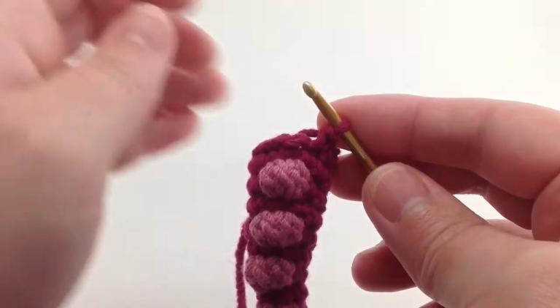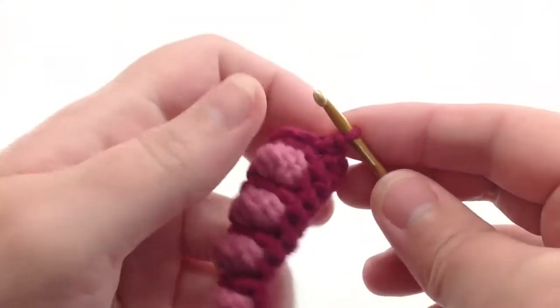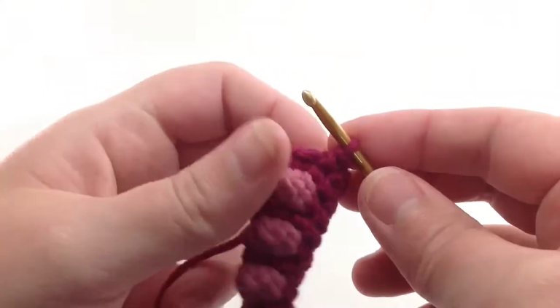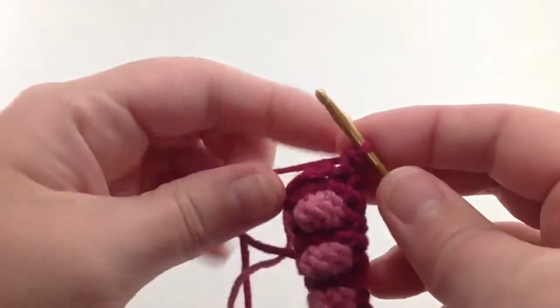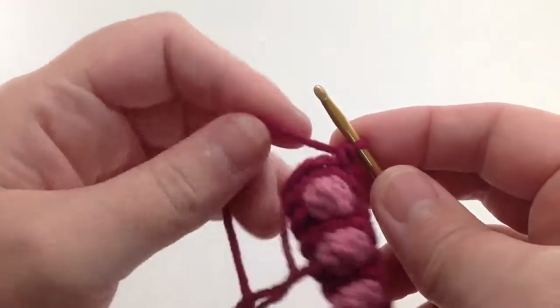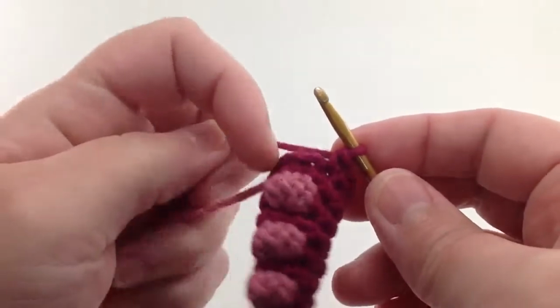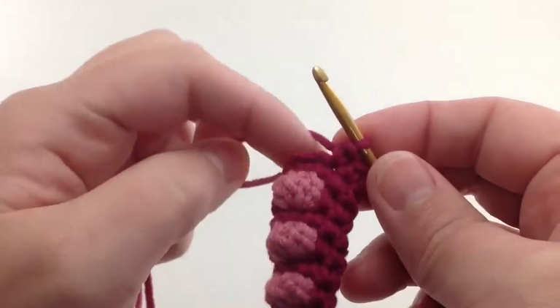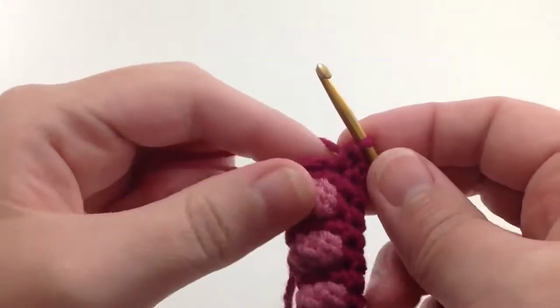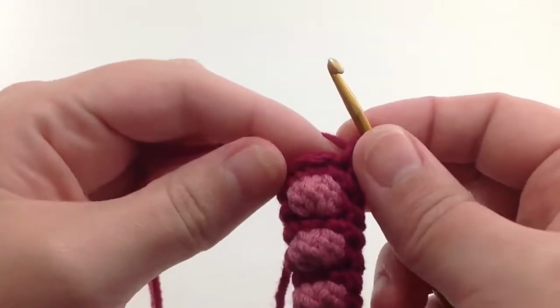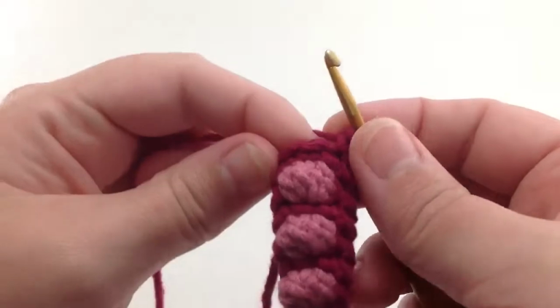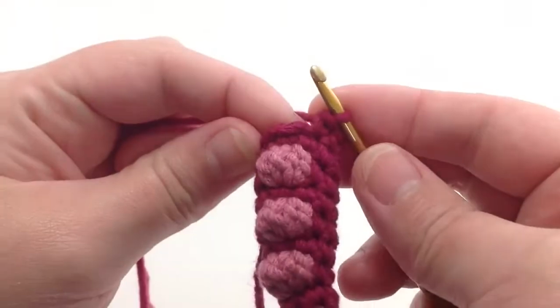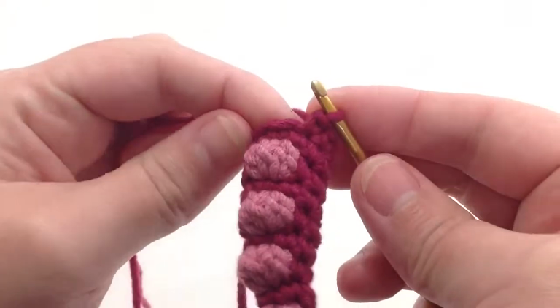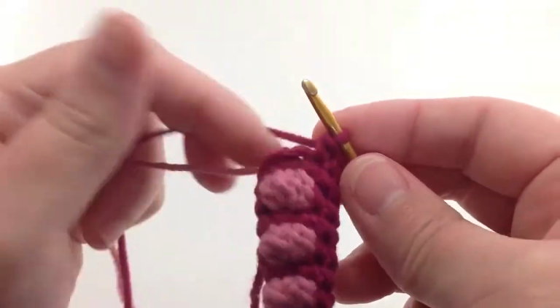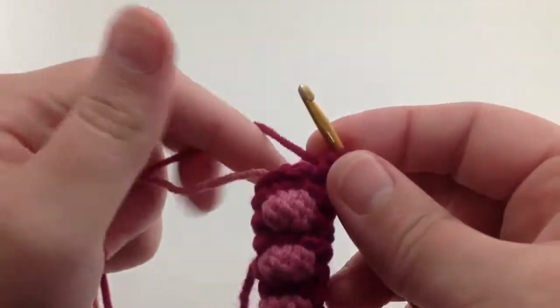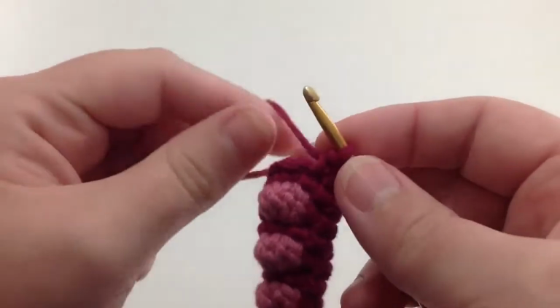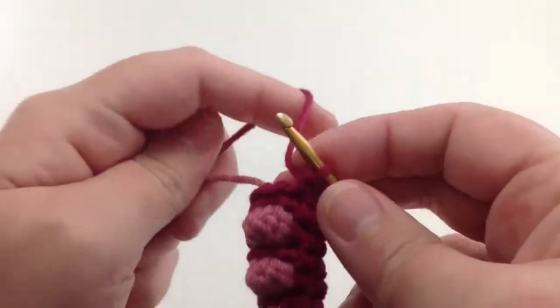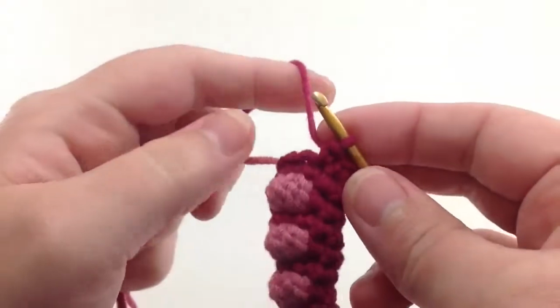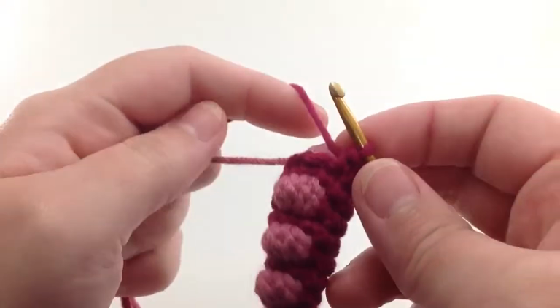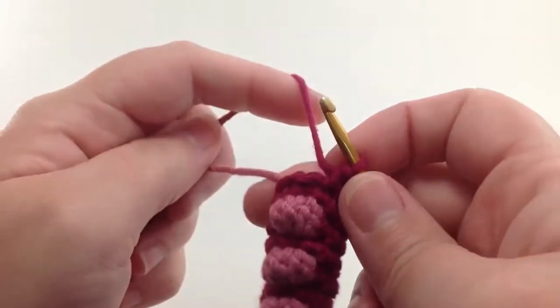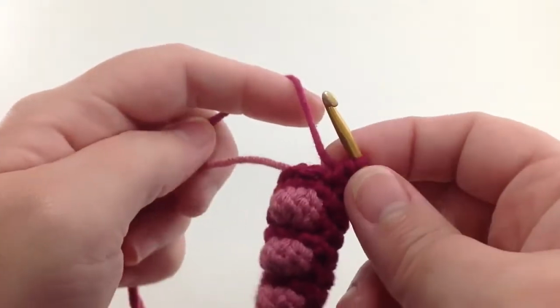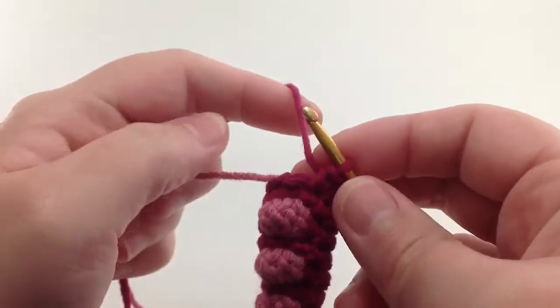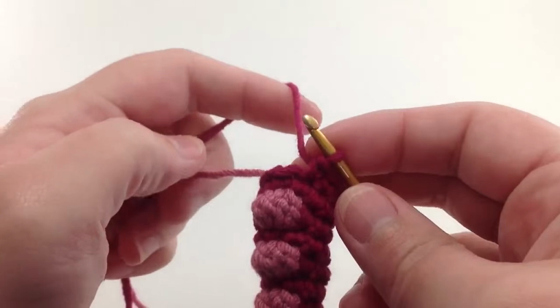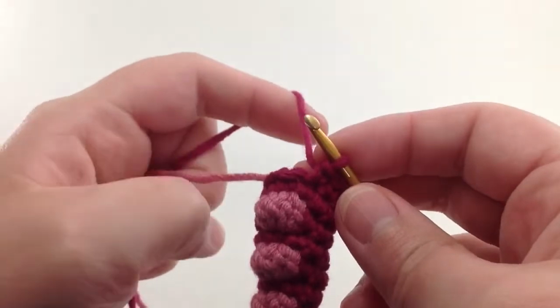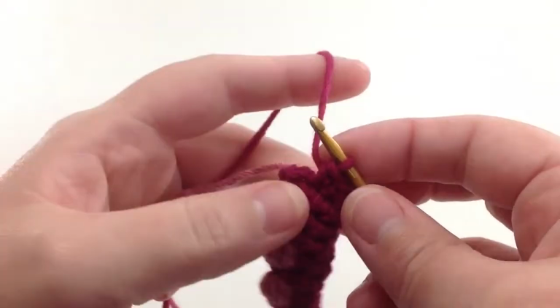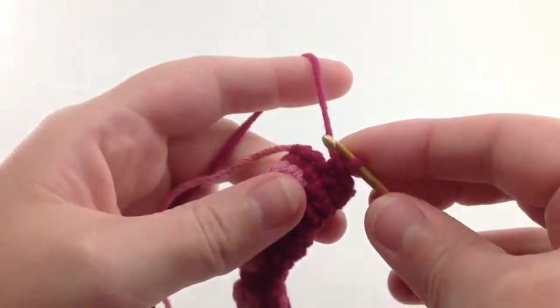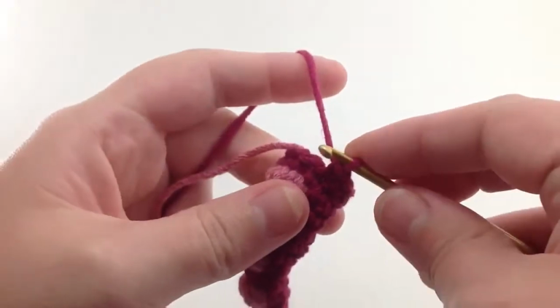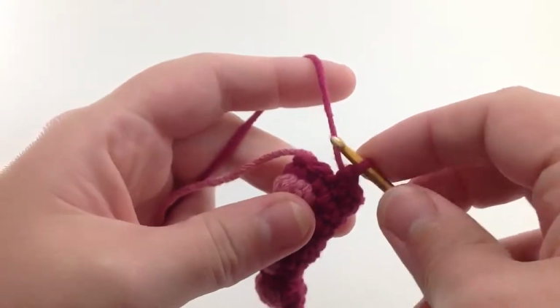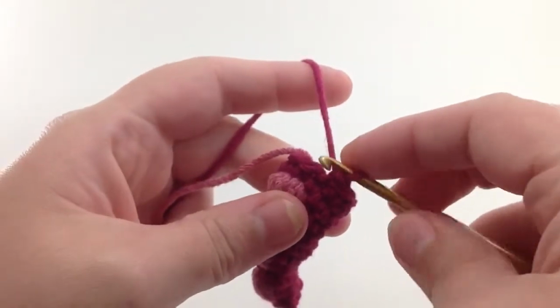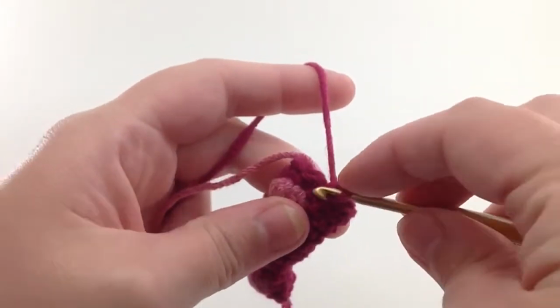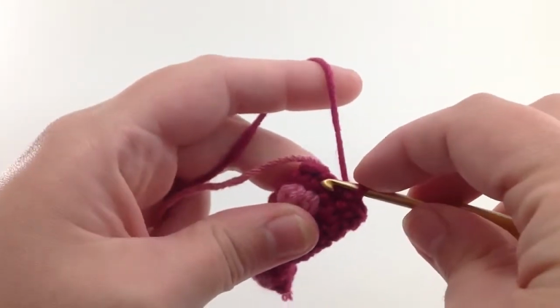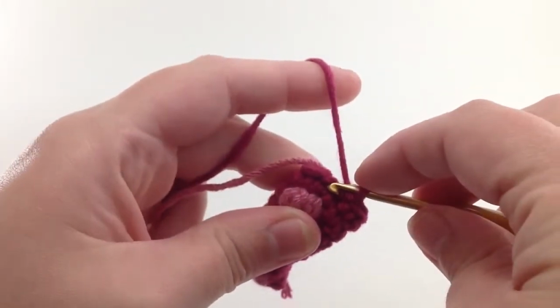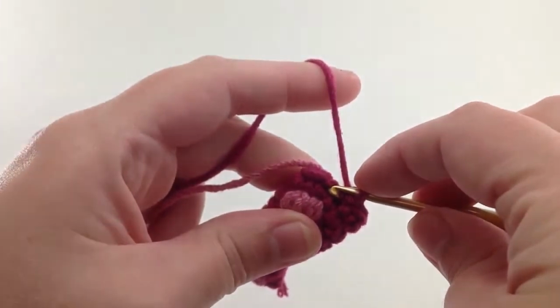Hello. I'm going to show you how I make the double crochet sucker from the sea monster pattern, although you're welcome to incorporate this into any other project that you like. I've gotten to the place where I'm going to make my sucker.